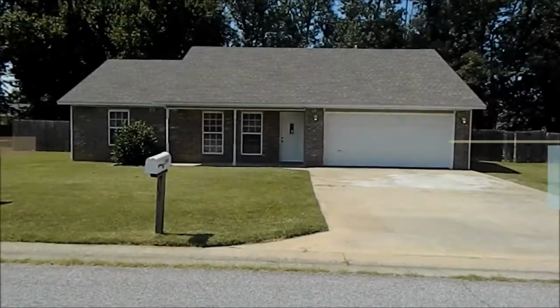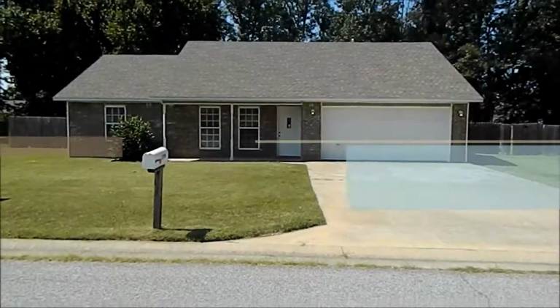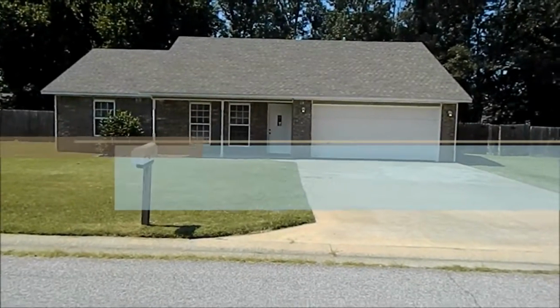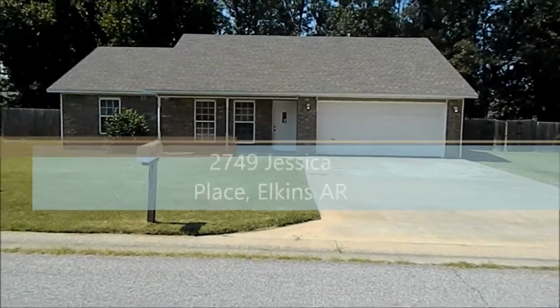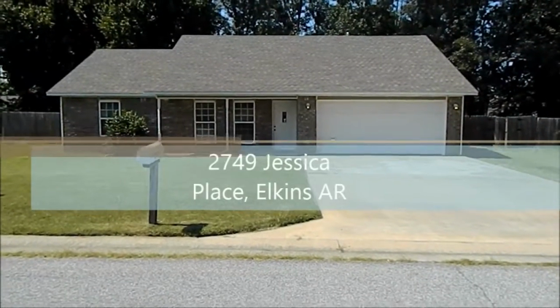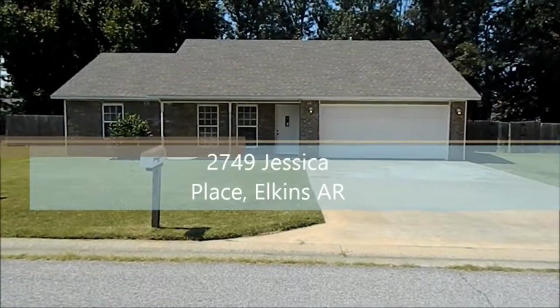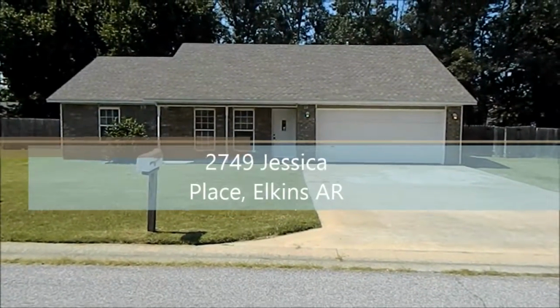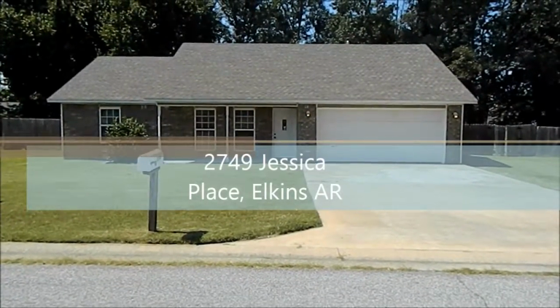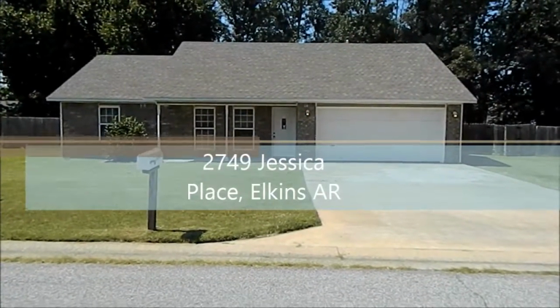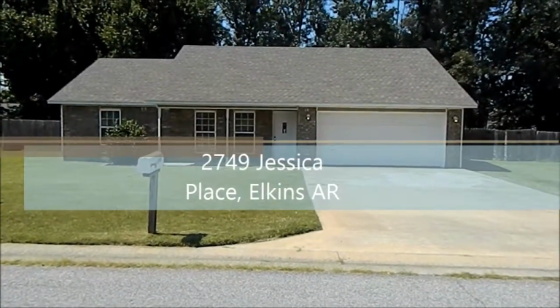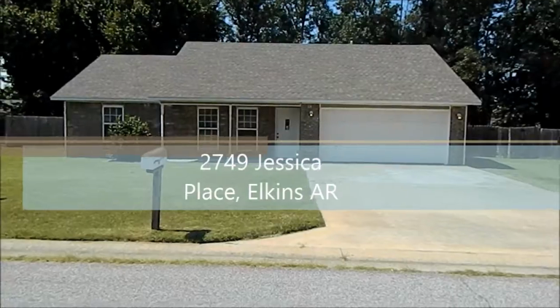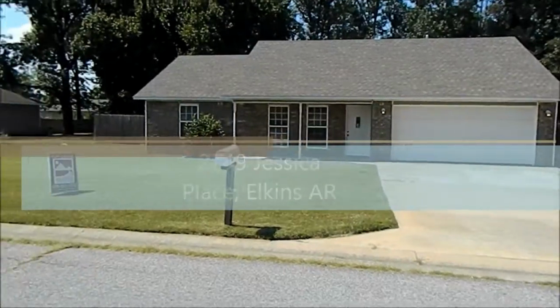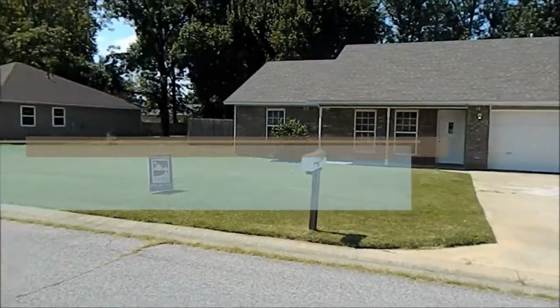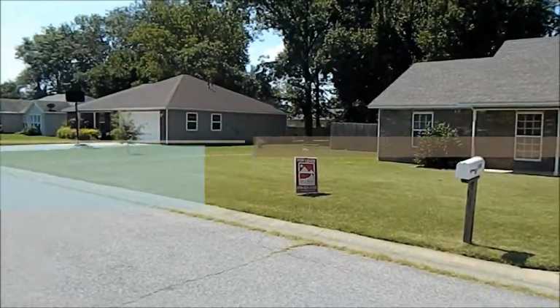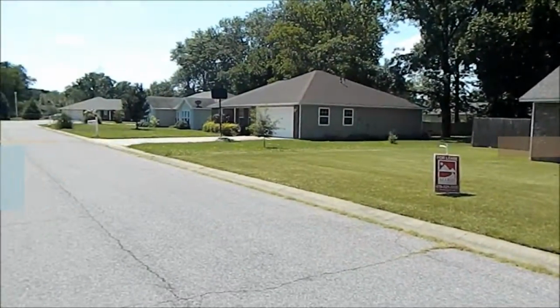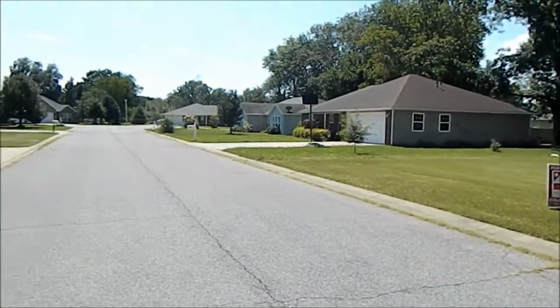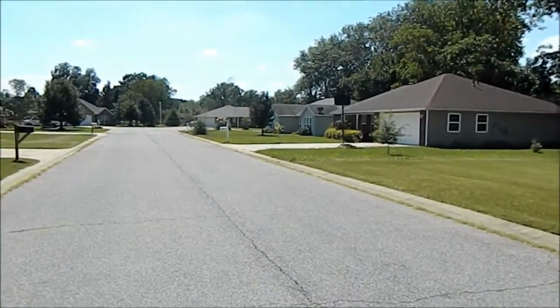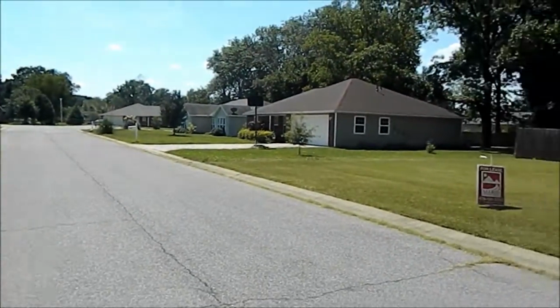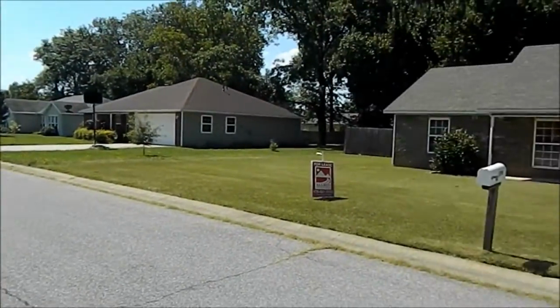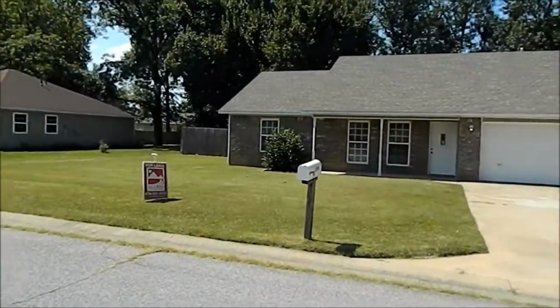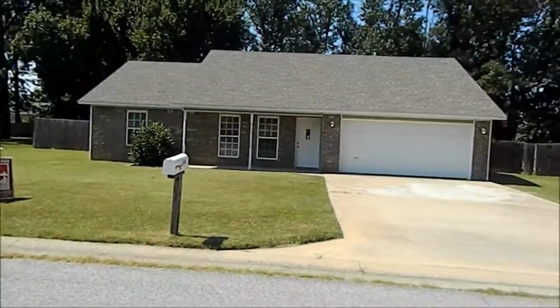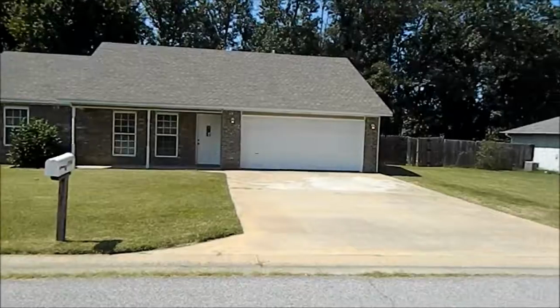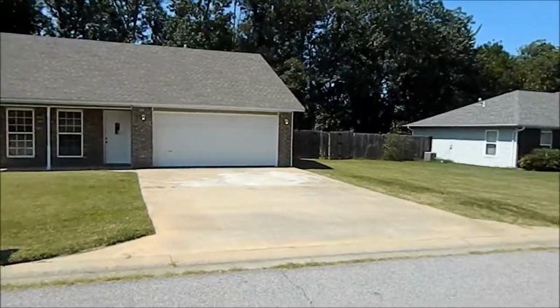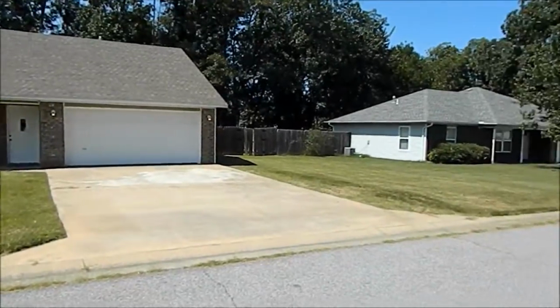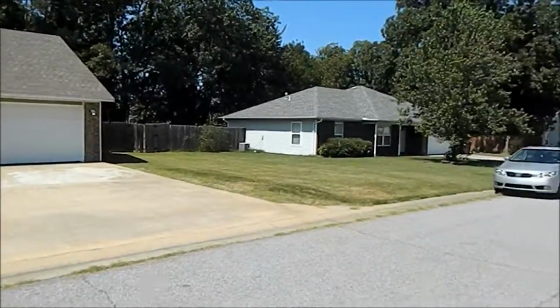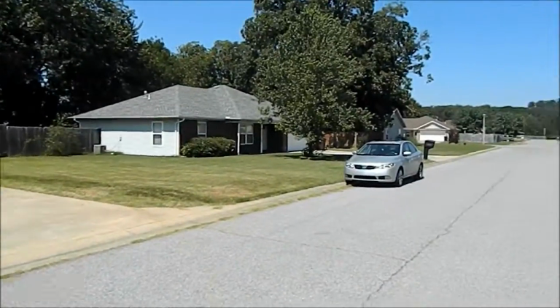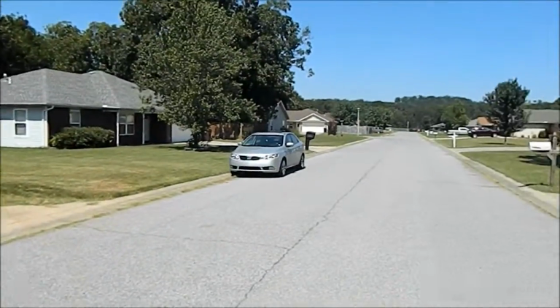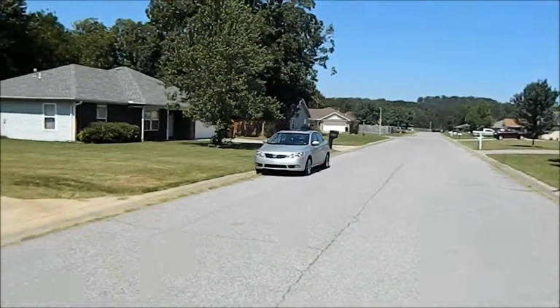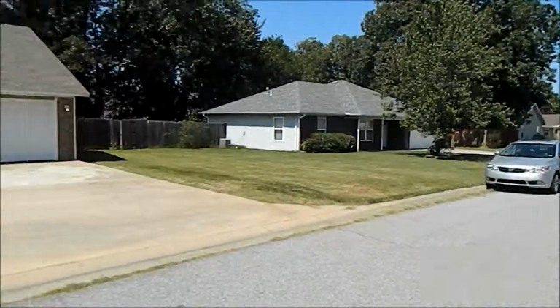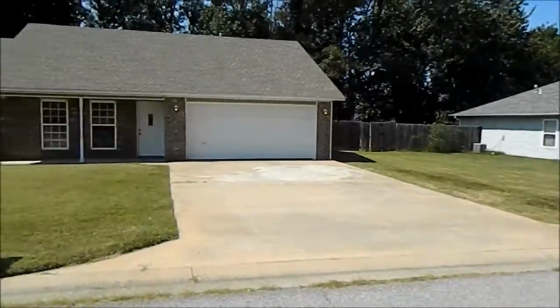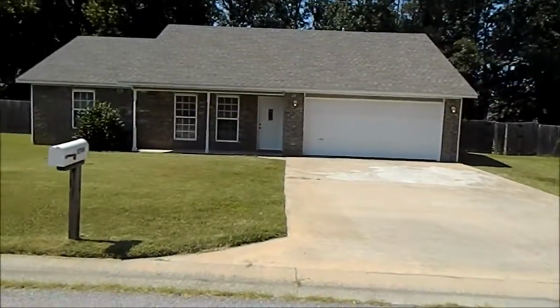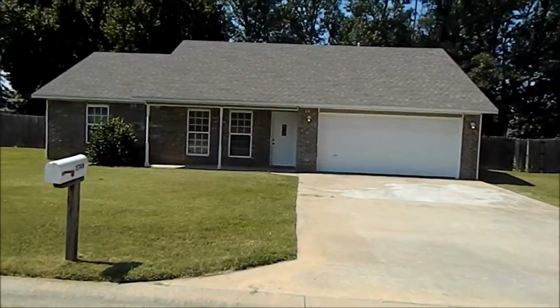Today we're at 2749 Jessica Place in Elkins, Arkansas. The house is a three-bed, two-bath. It has a two-car garage and a fully-fenced backyard.